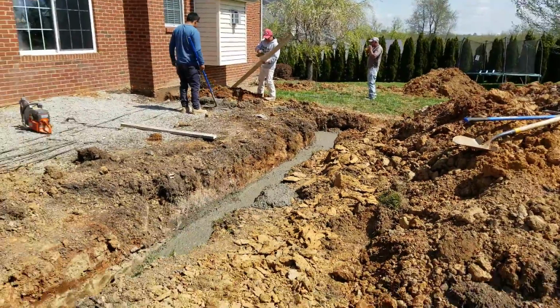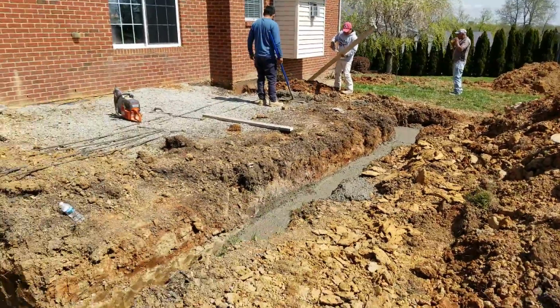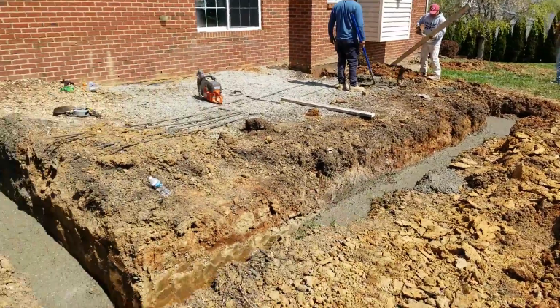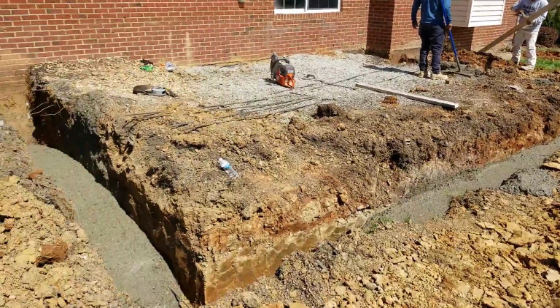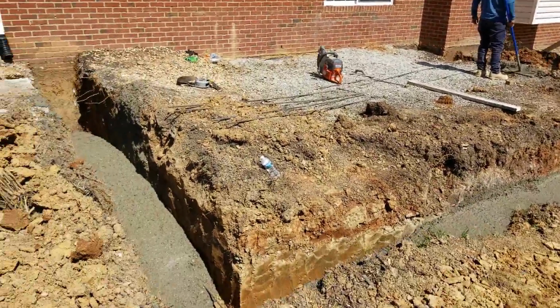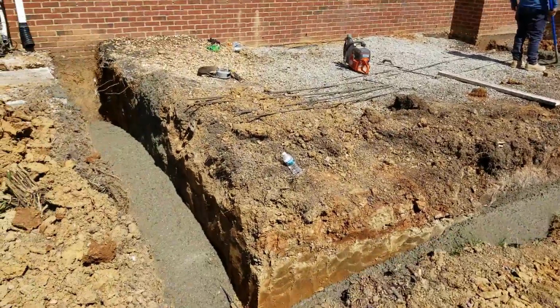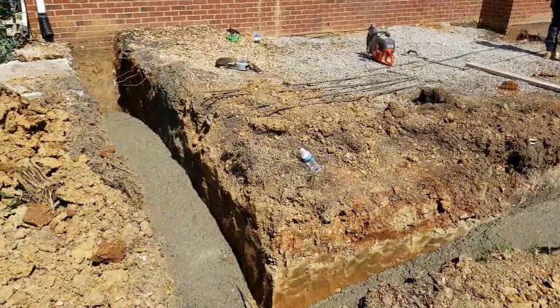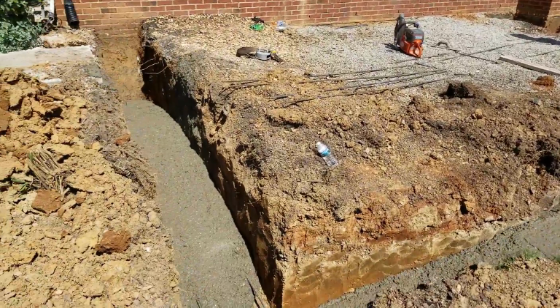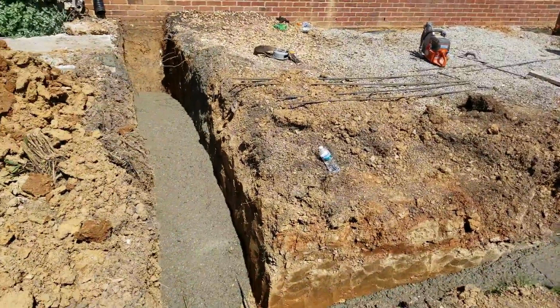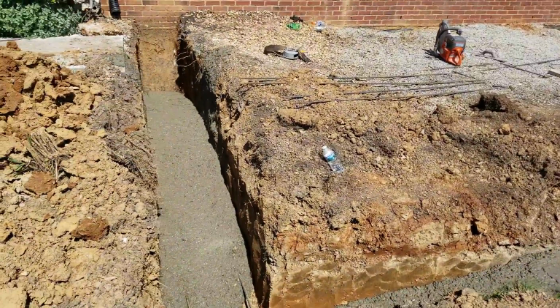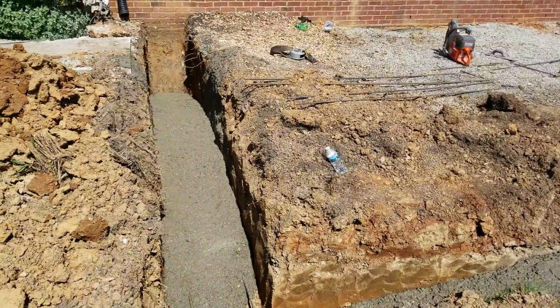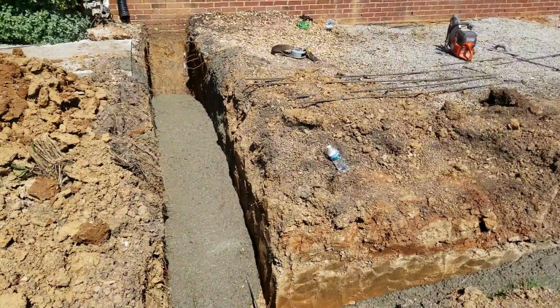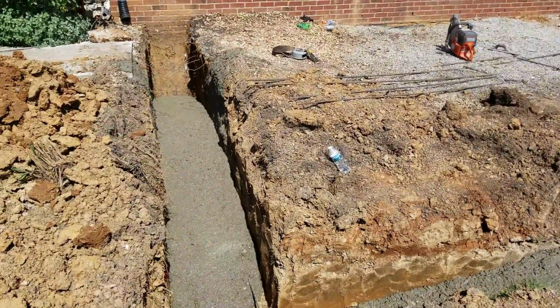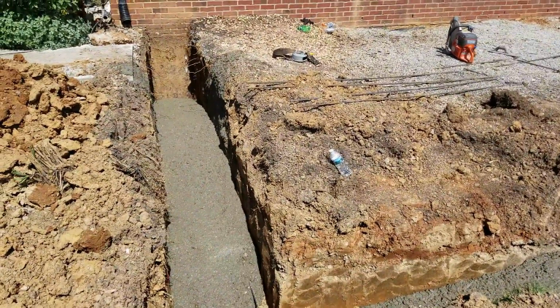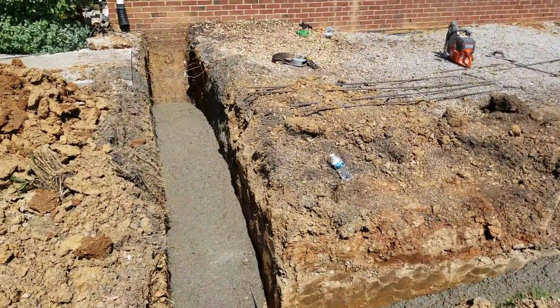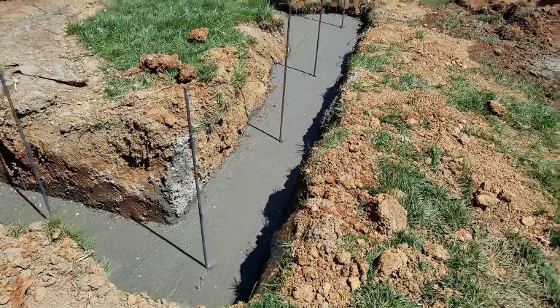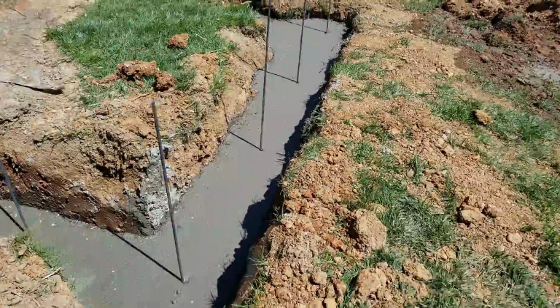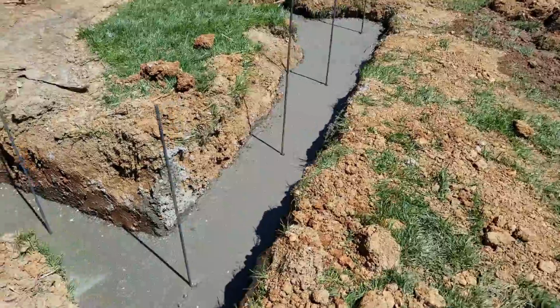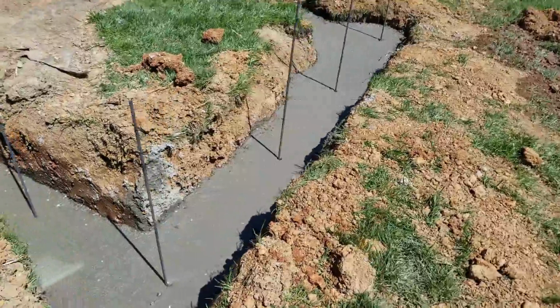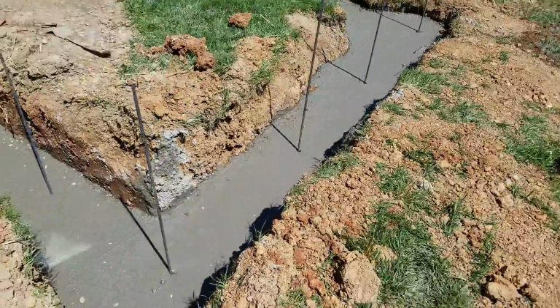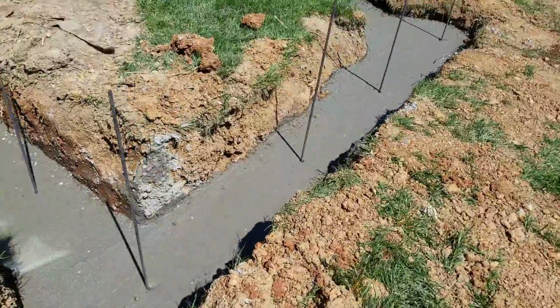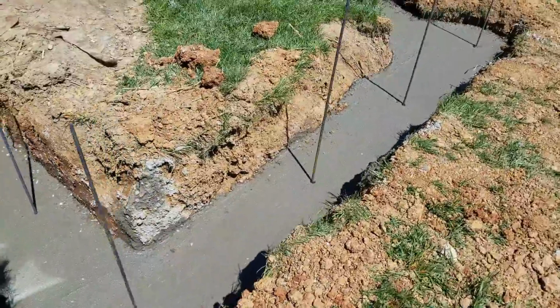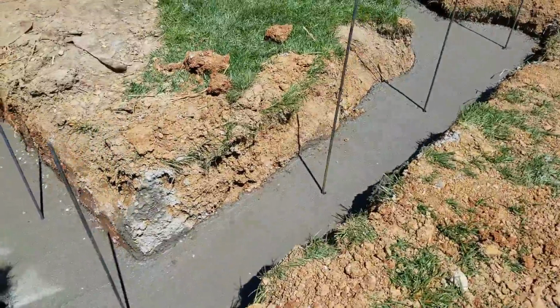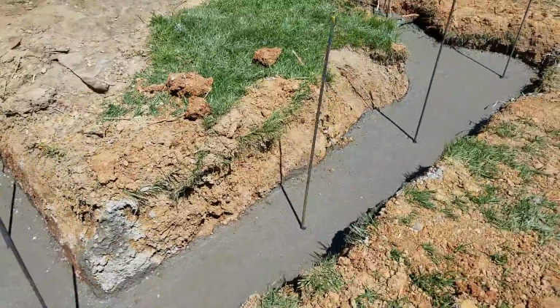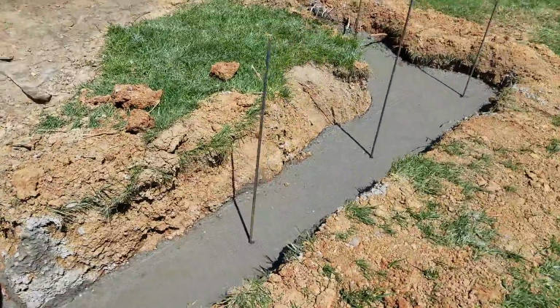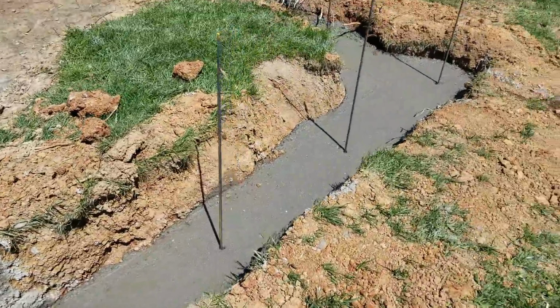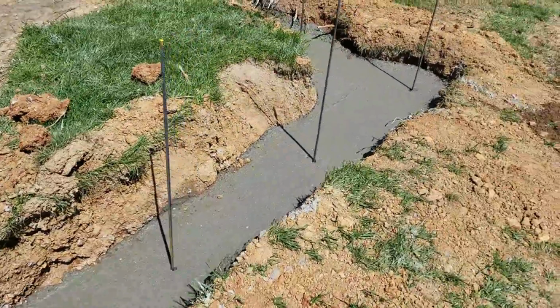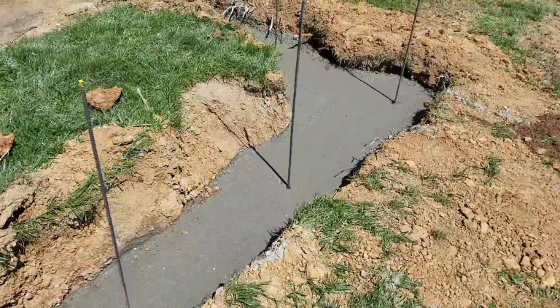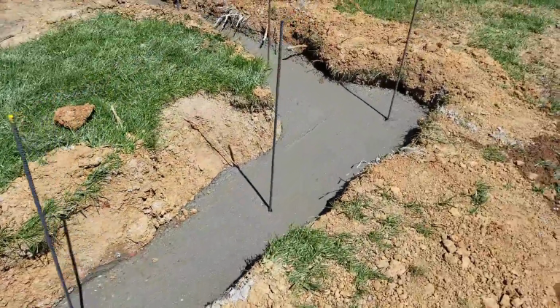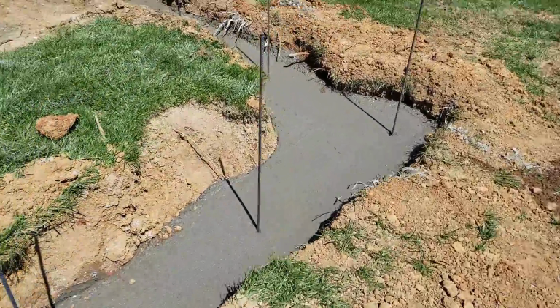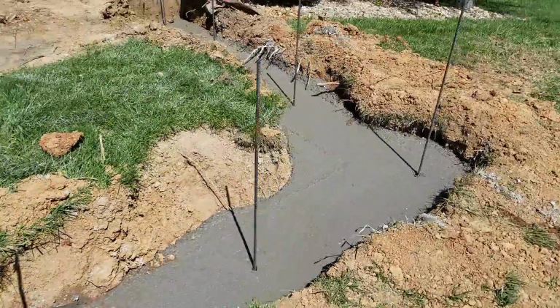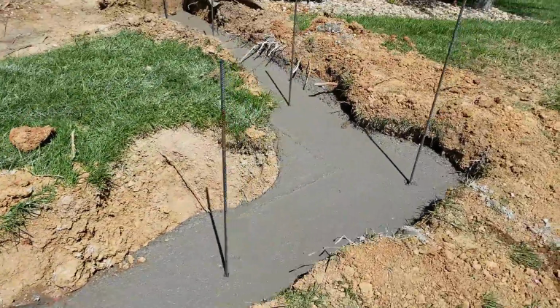Now they're going to level it out. Looks like the concrete footer pour is complete.